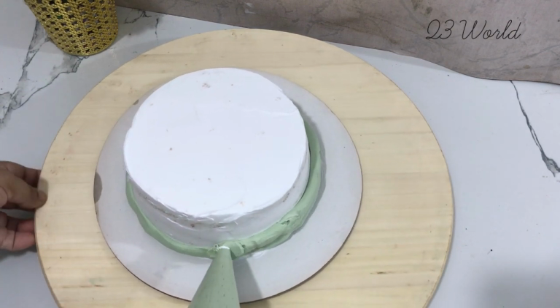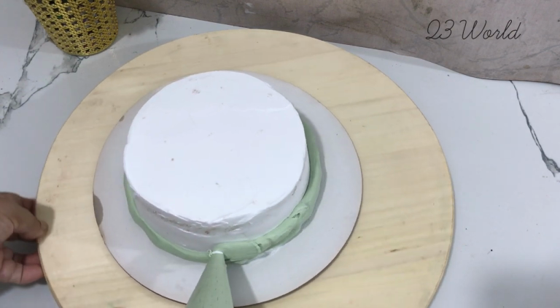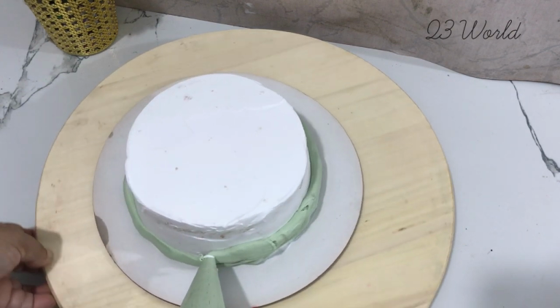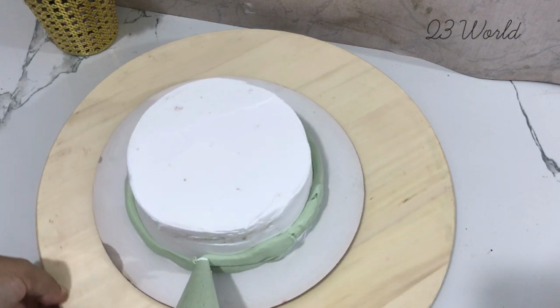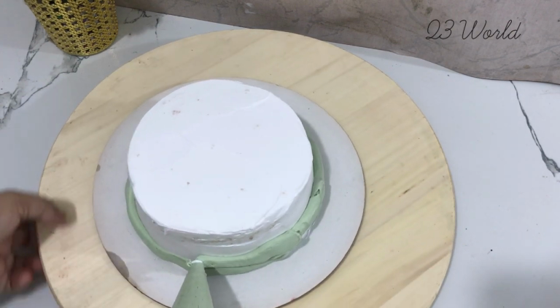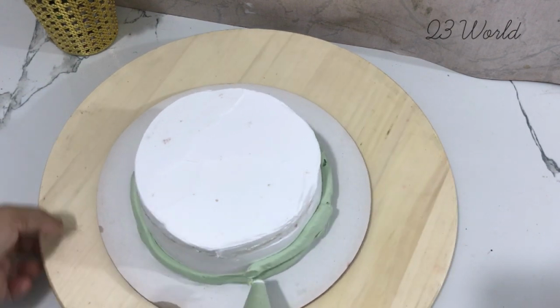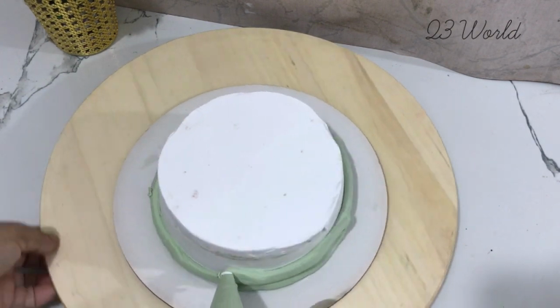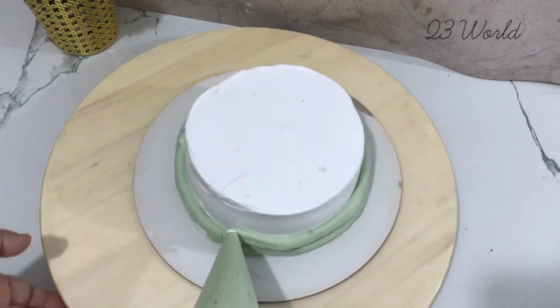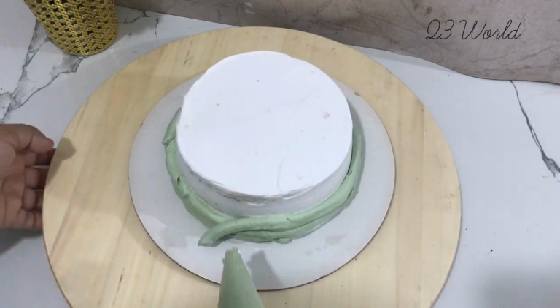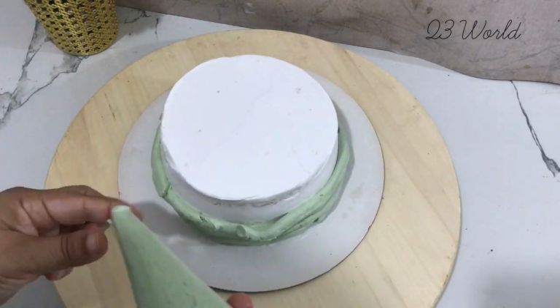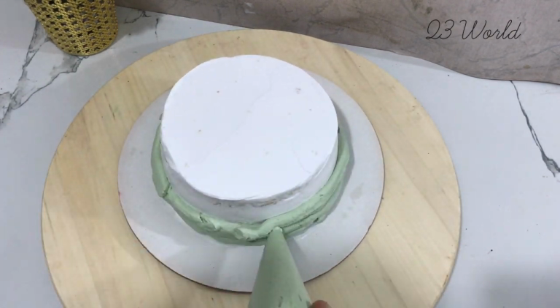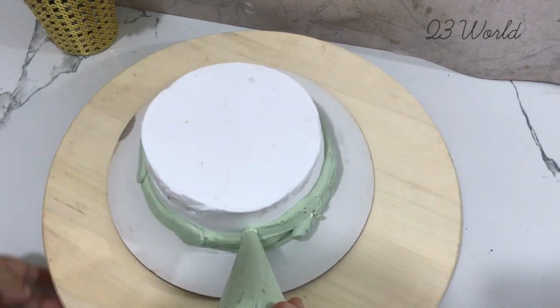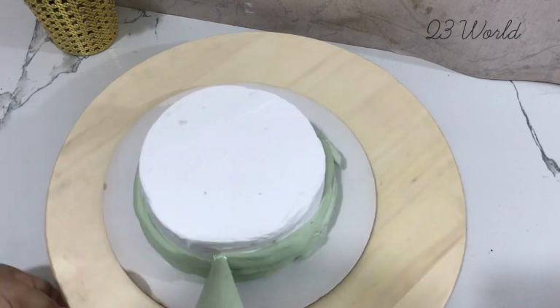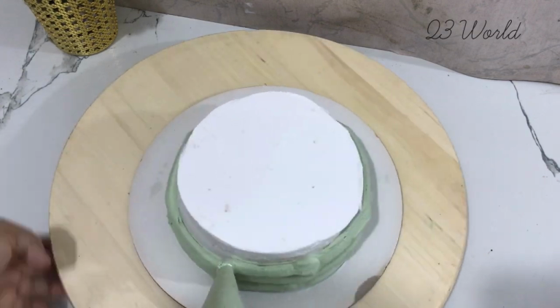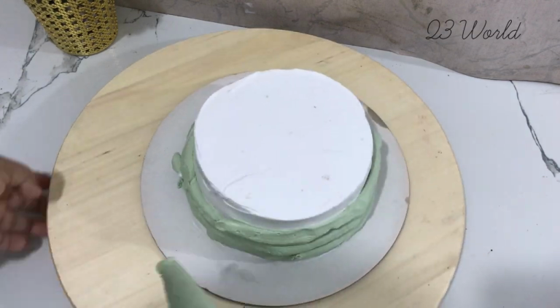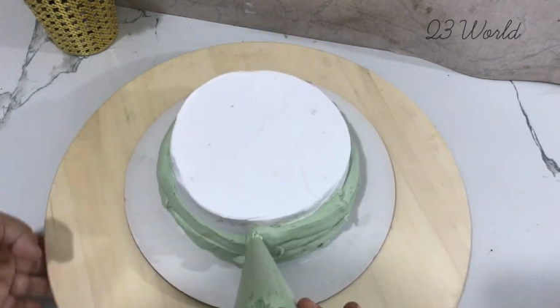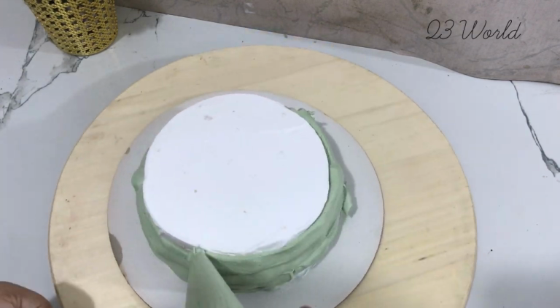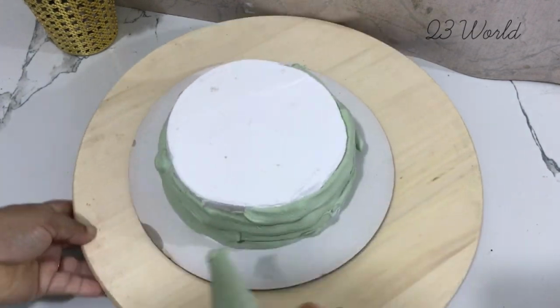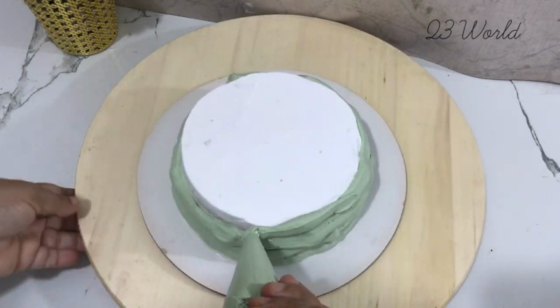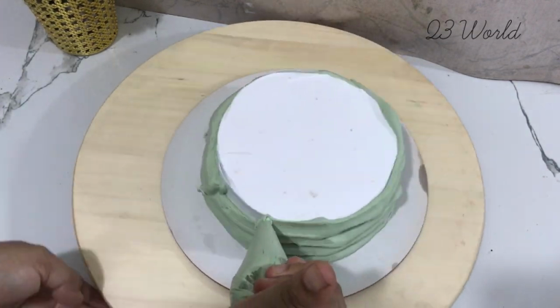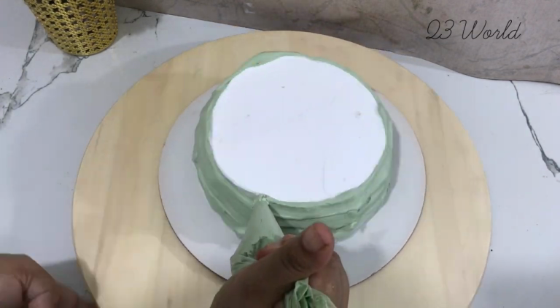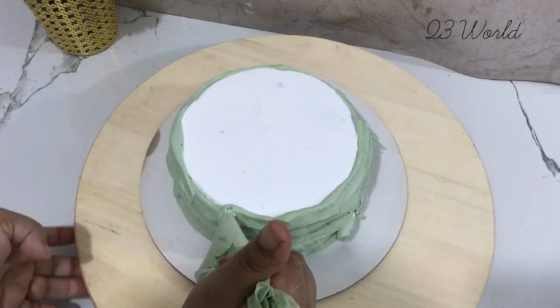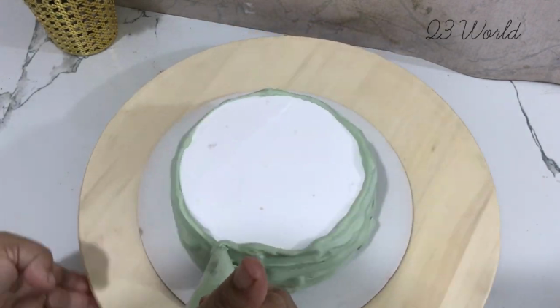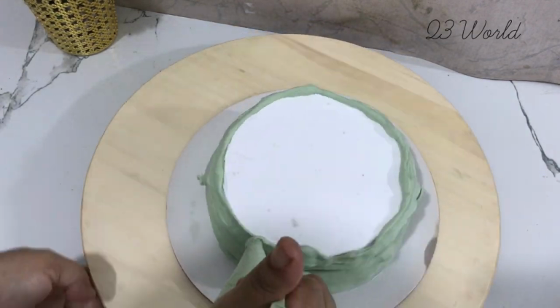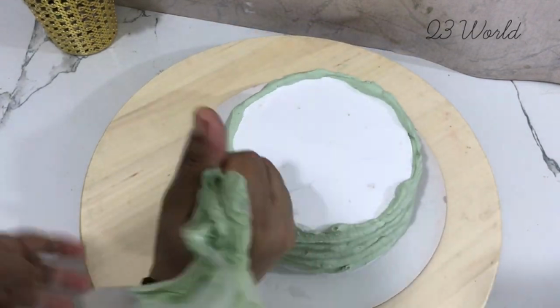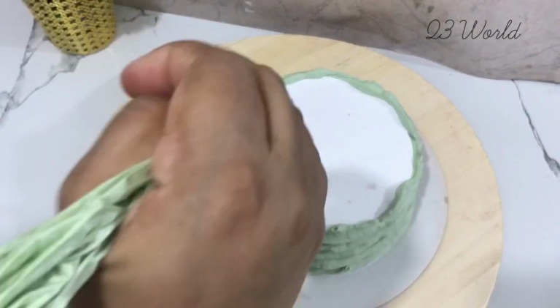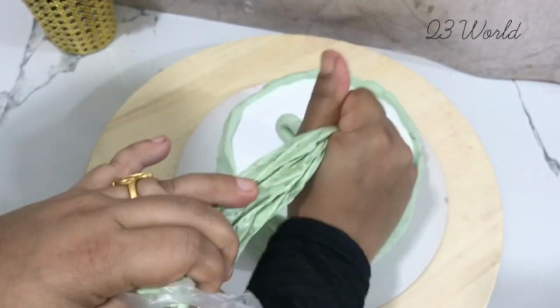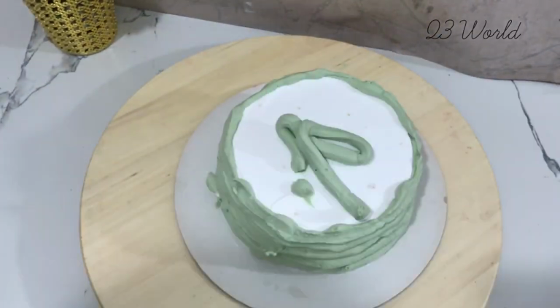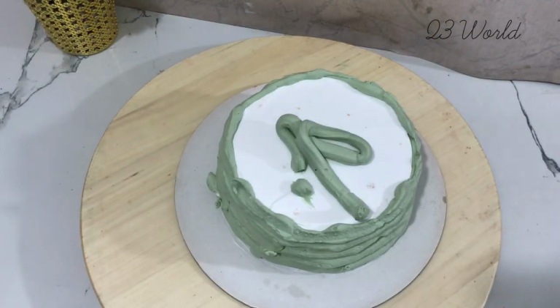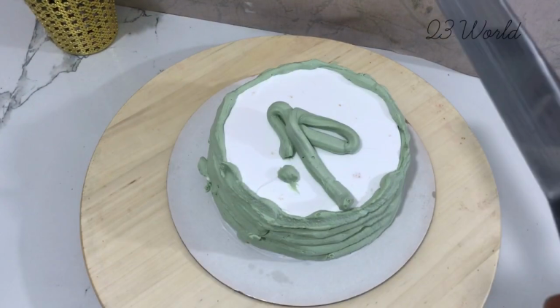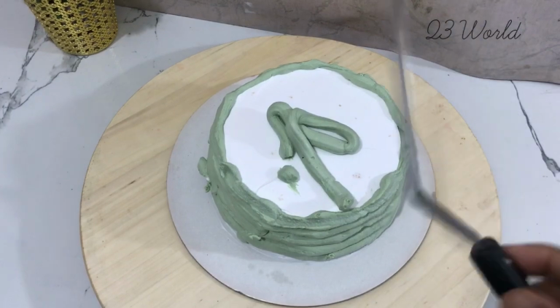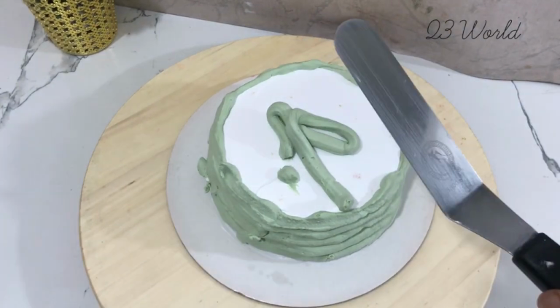We will do final coating. We will do final coating with the cream.